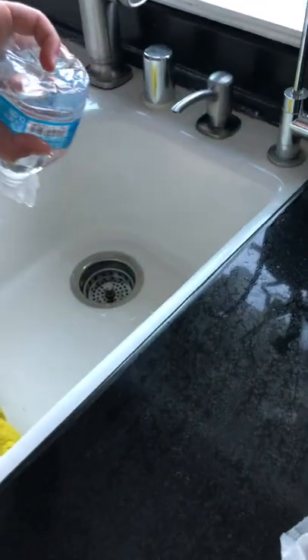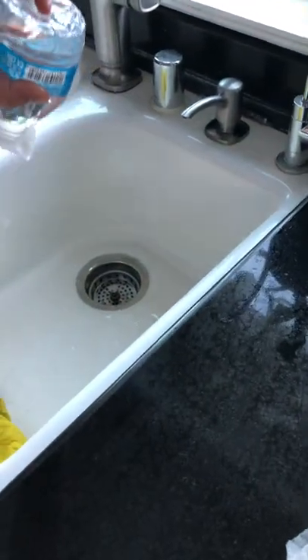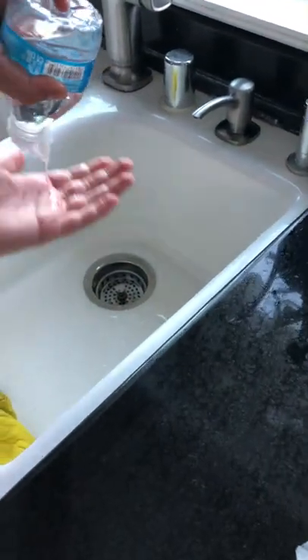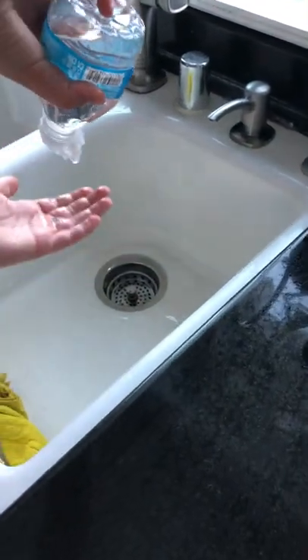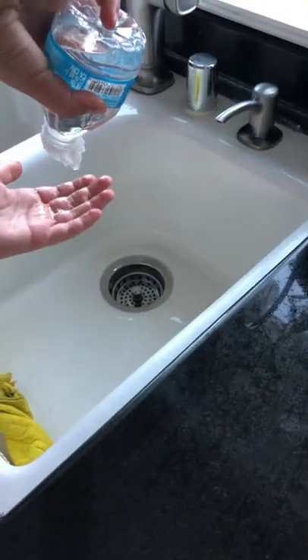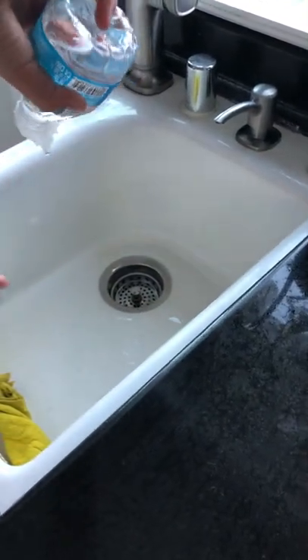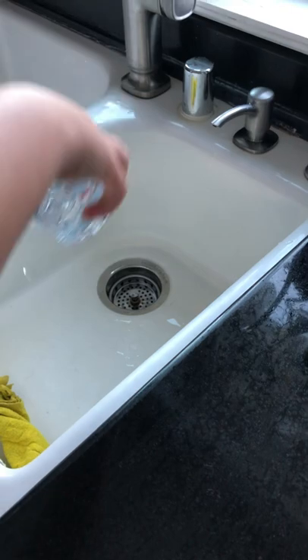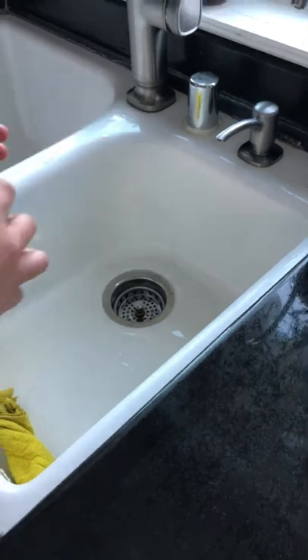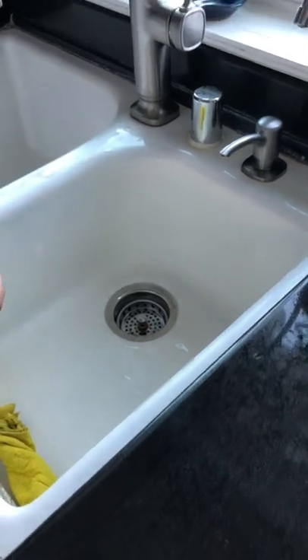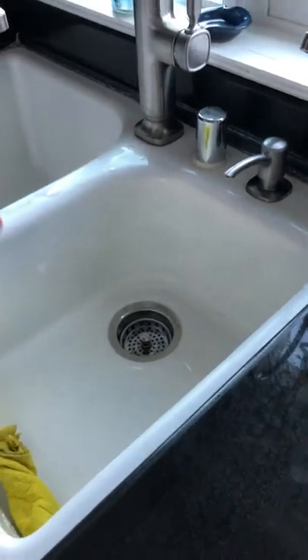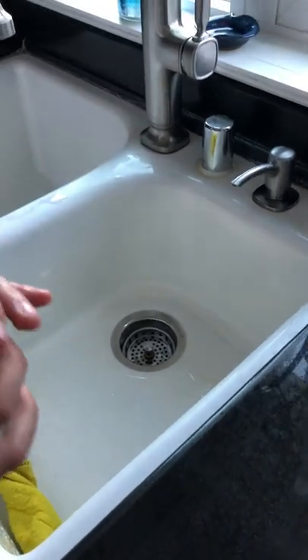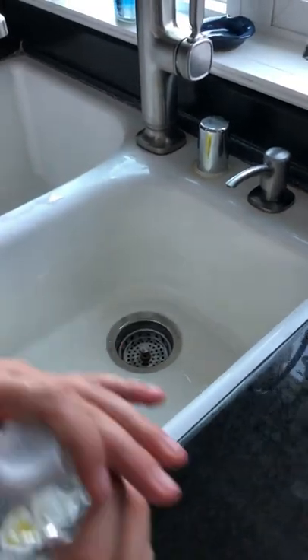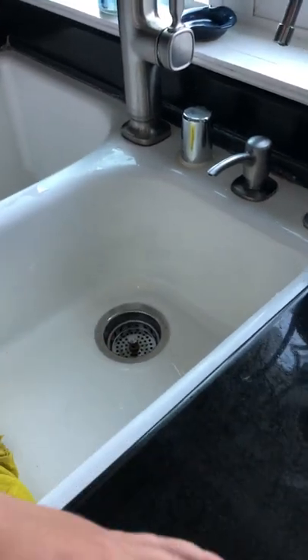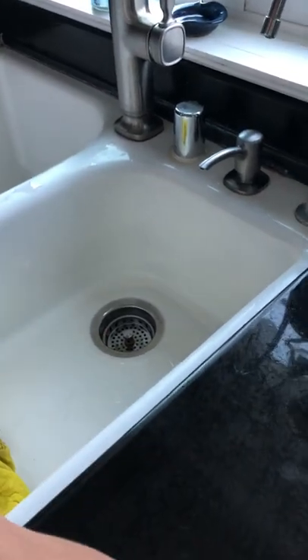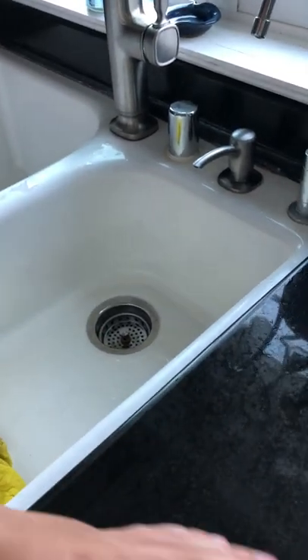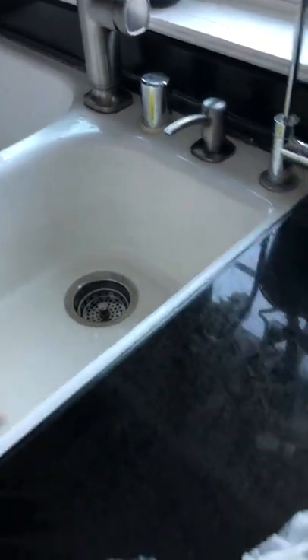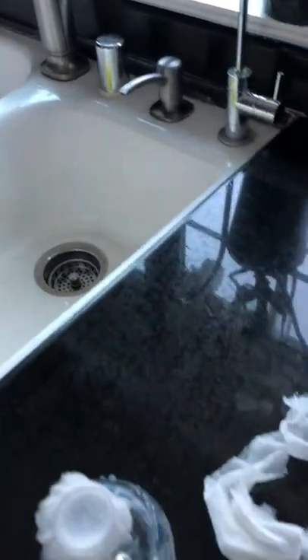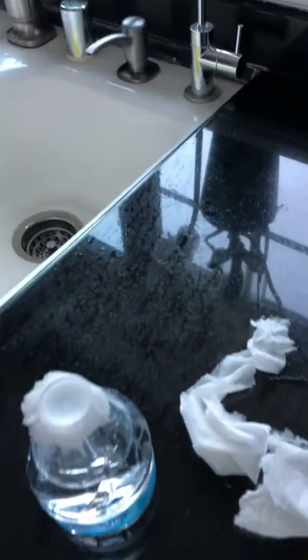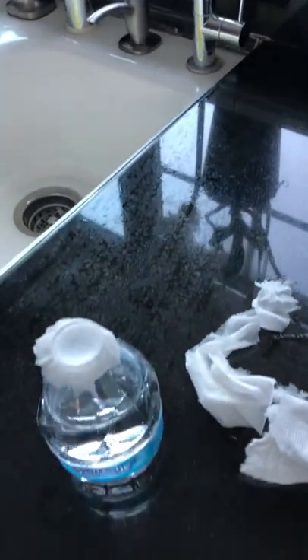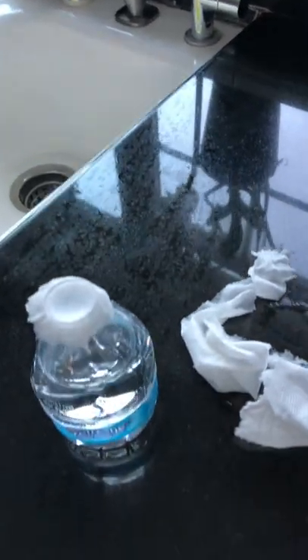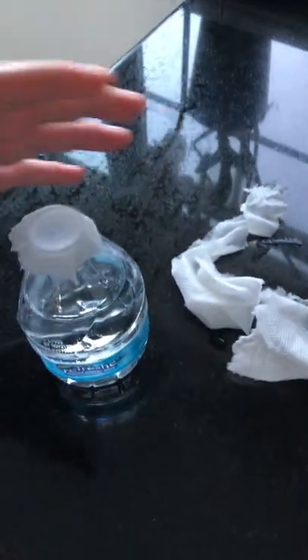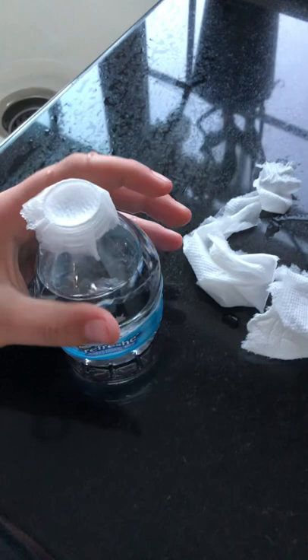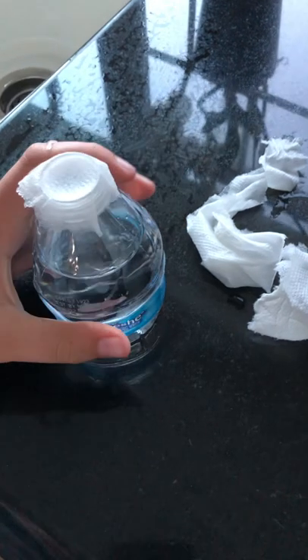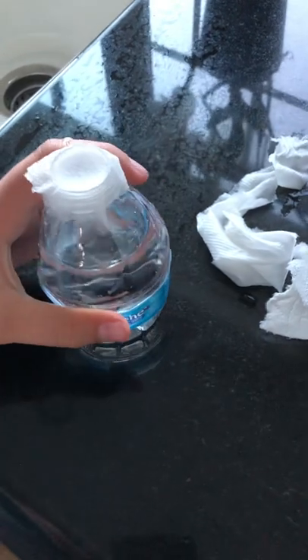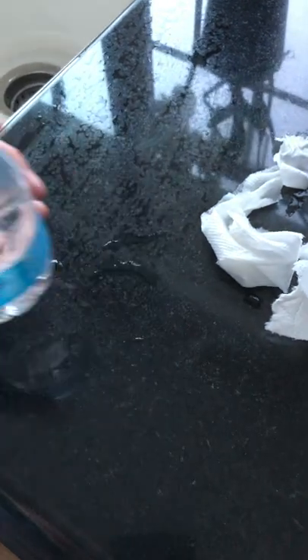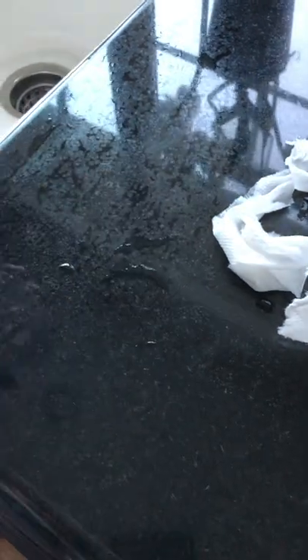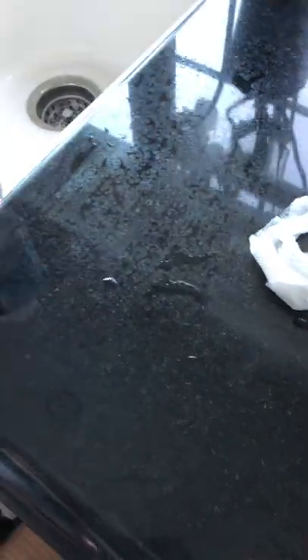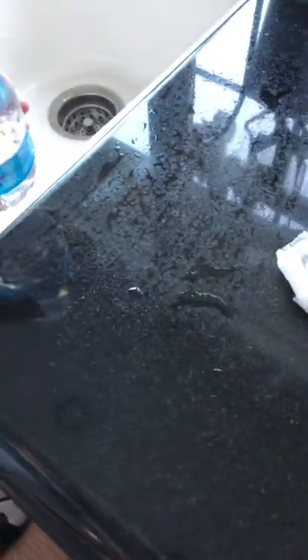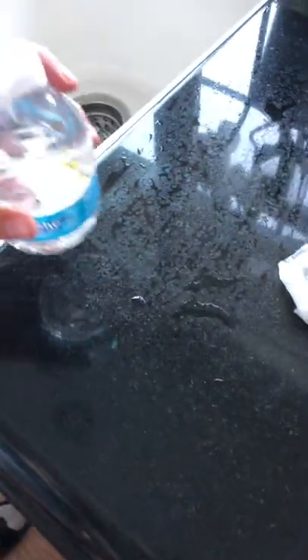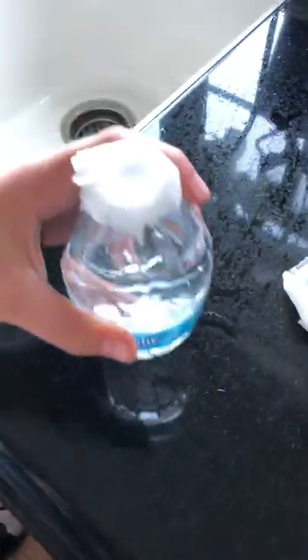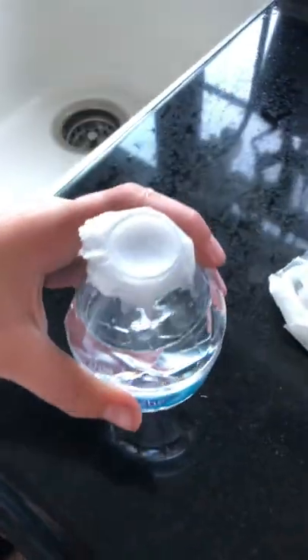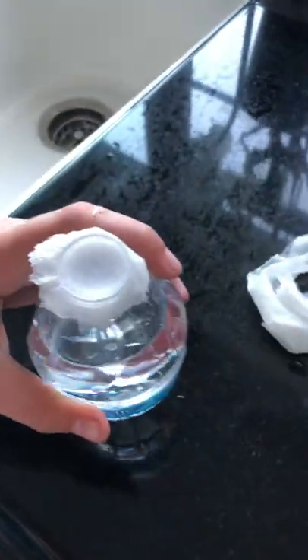Just like so guys, it is not spilling as much. I hope you enjoyed this cool life hack, and don't forget to subscribe and comment down below what you thought of this. We'll see you next time.